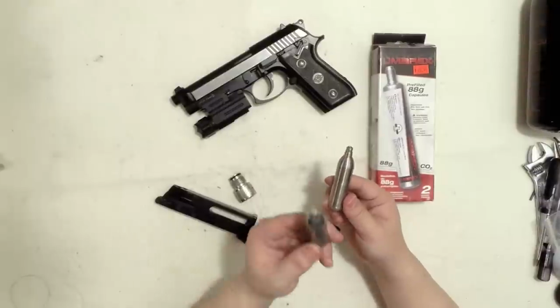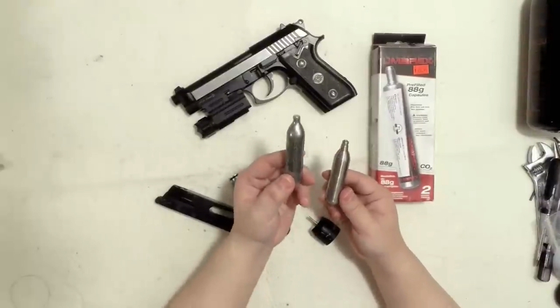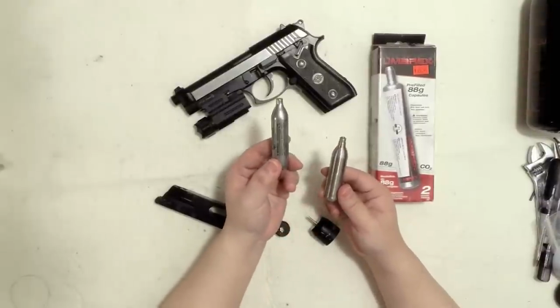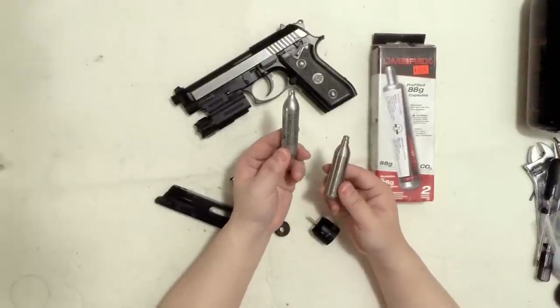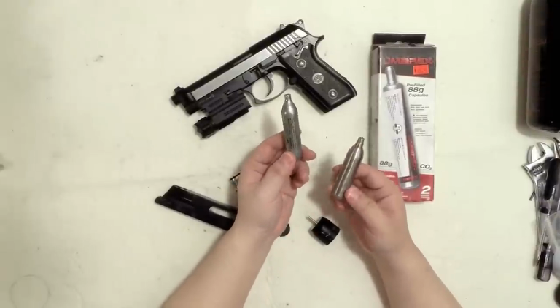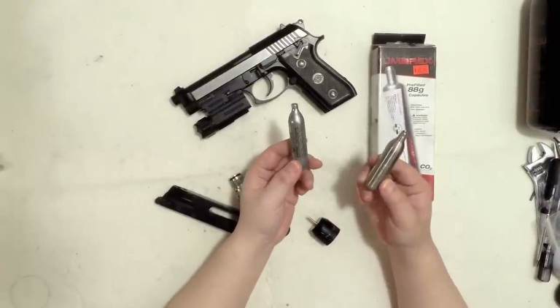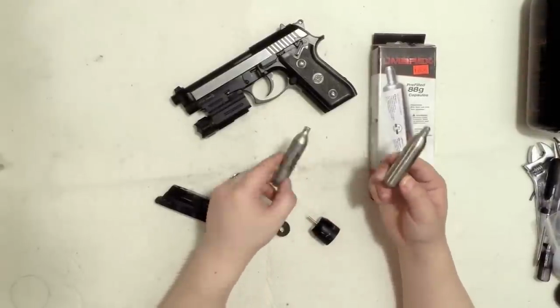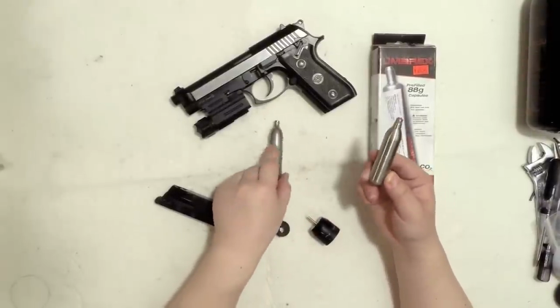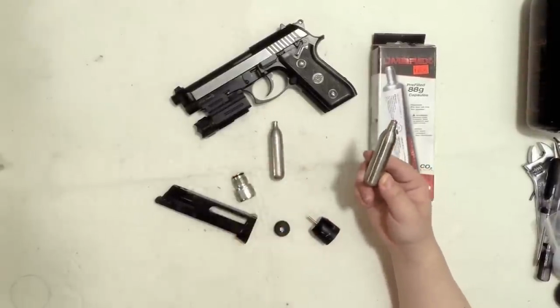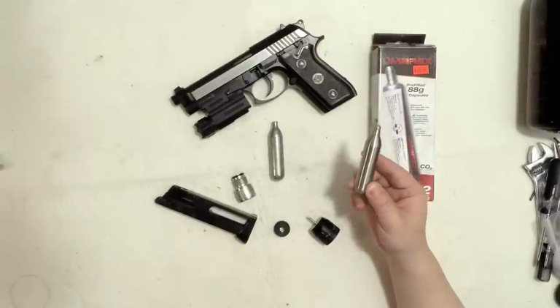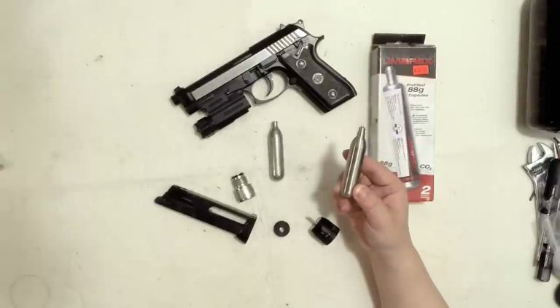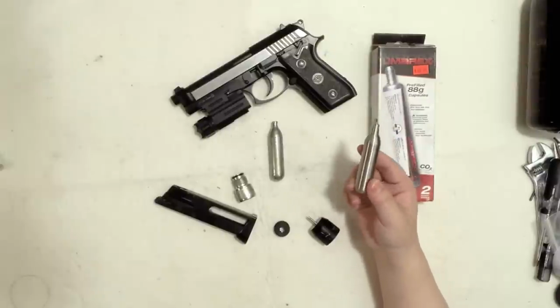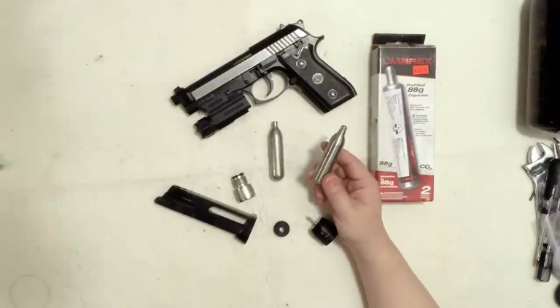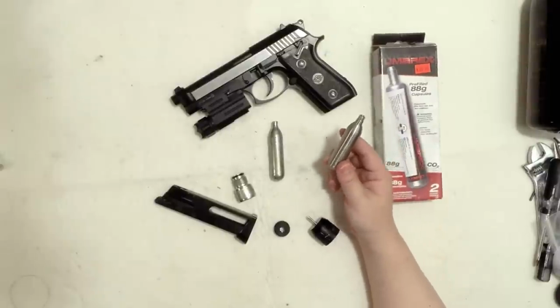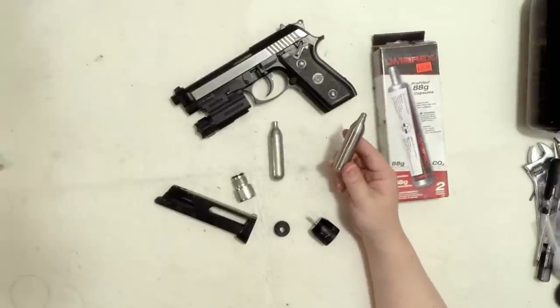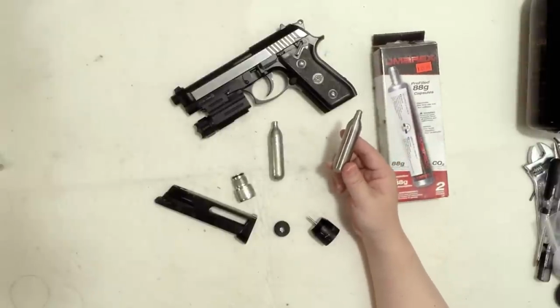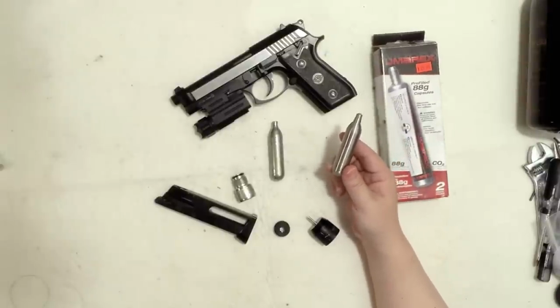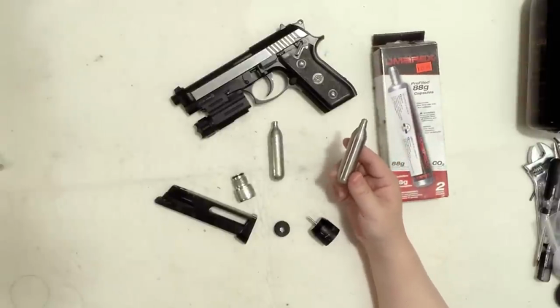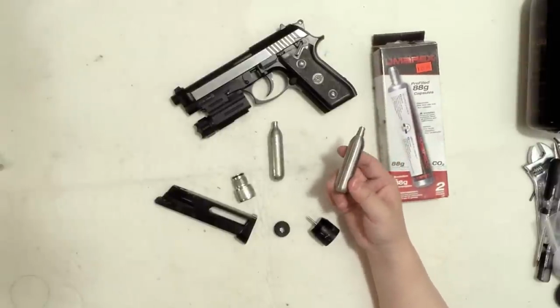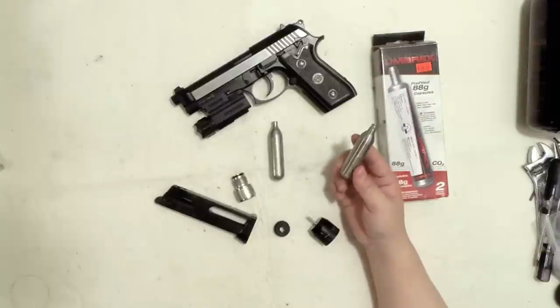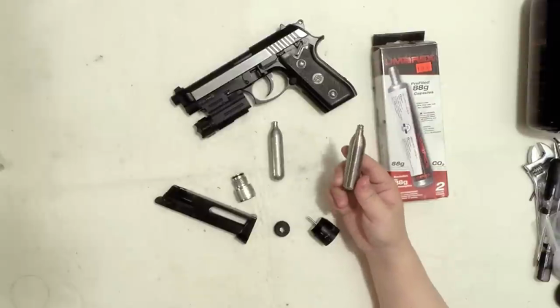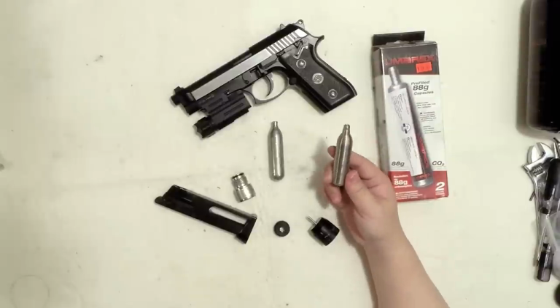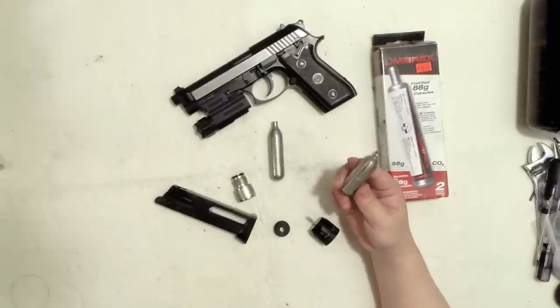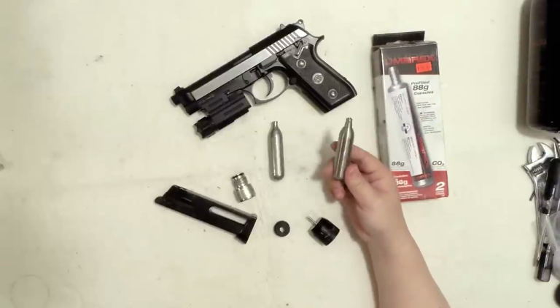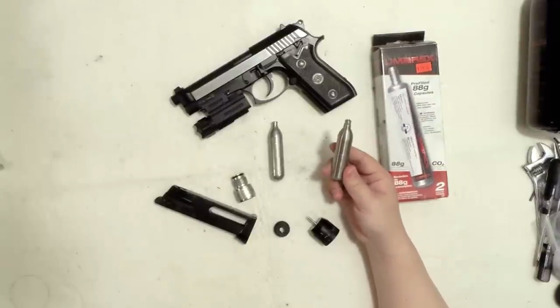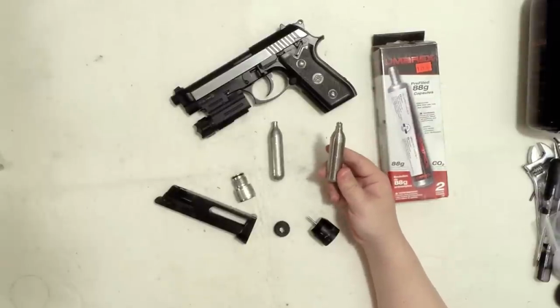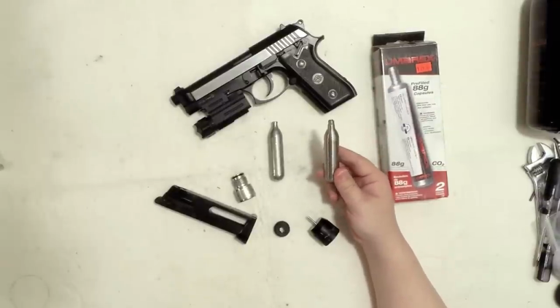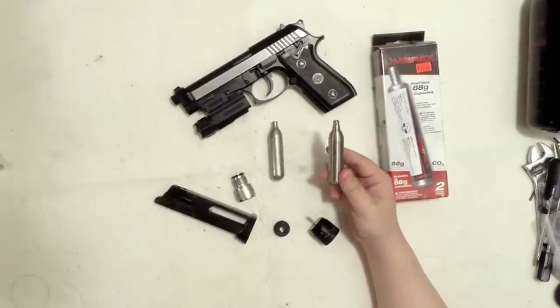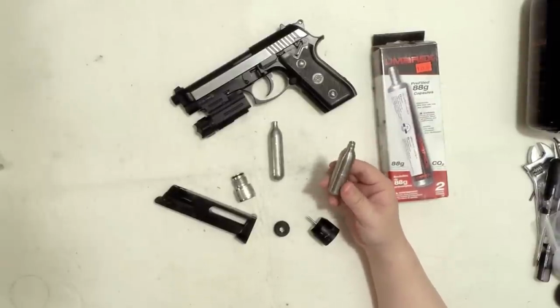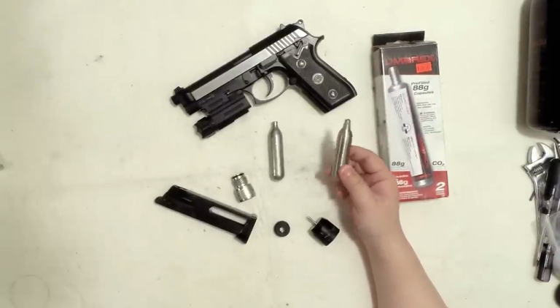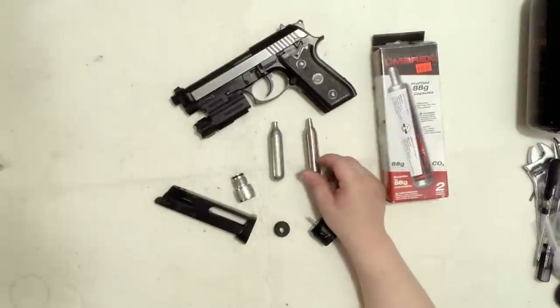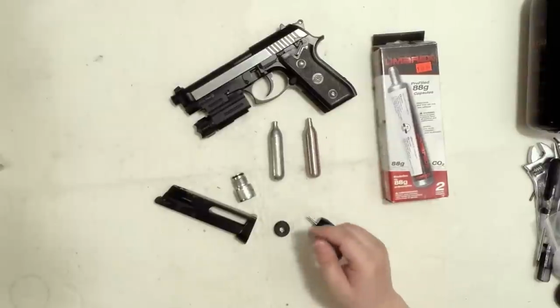These things hold more air than this. But this is money saving, it's convenient, and it's great if you want to just test the gun out. You can control how much CO2 to put inside.